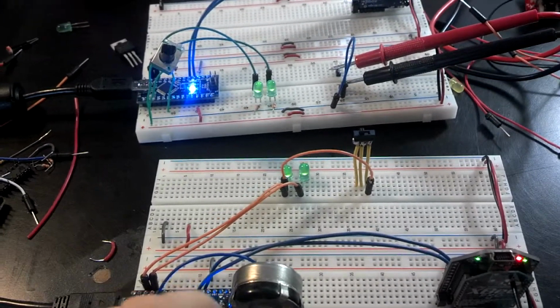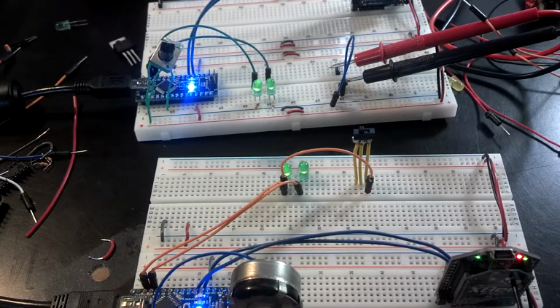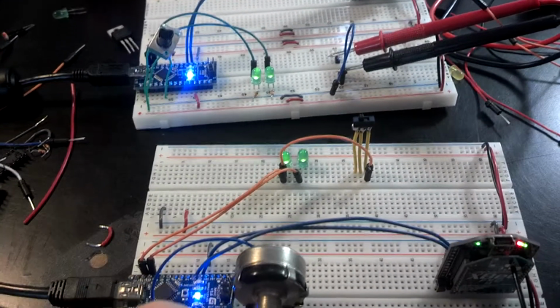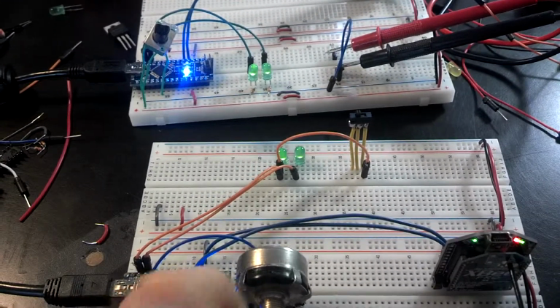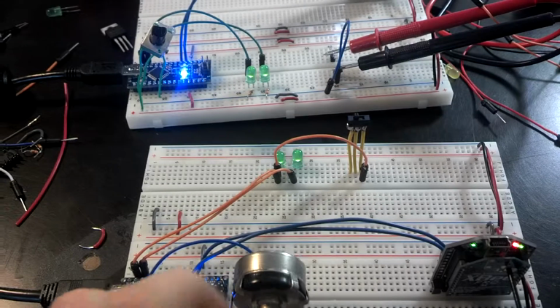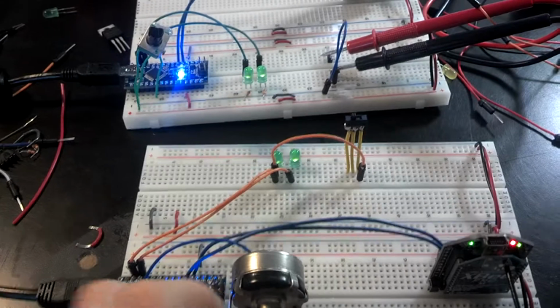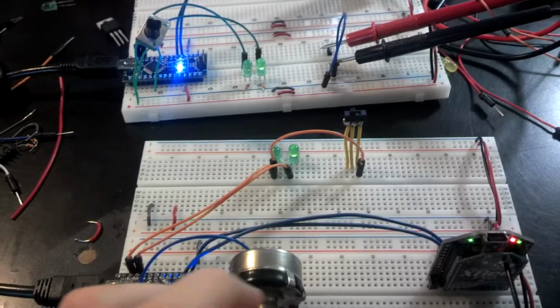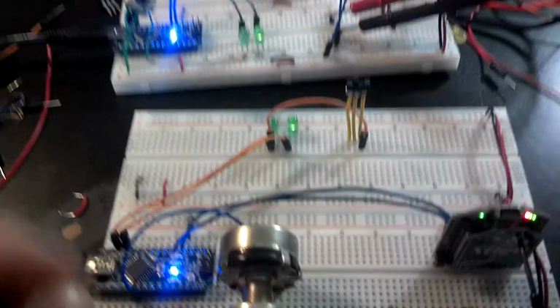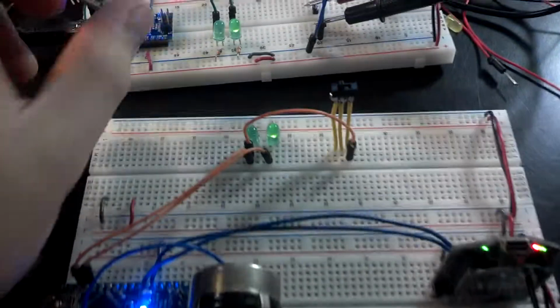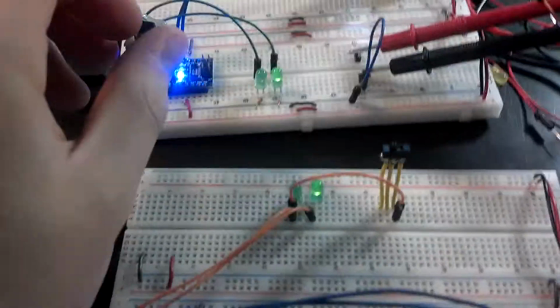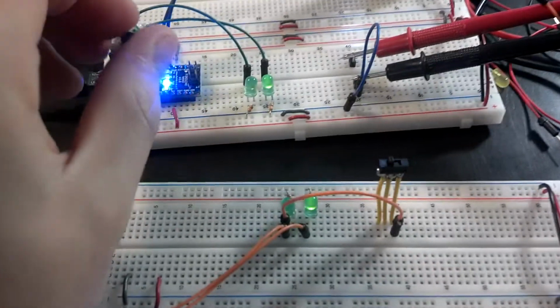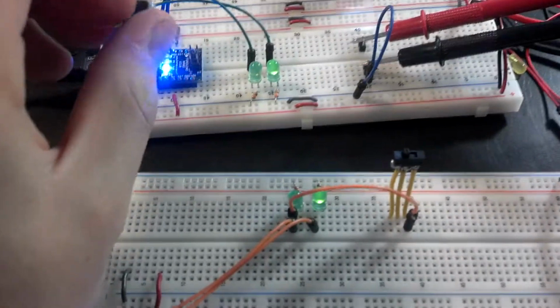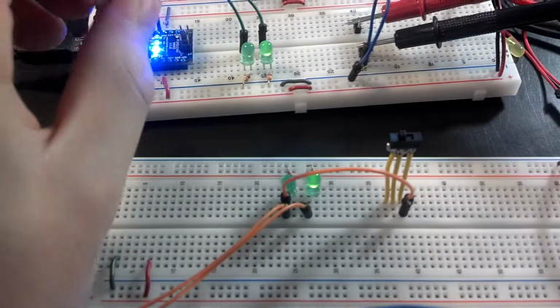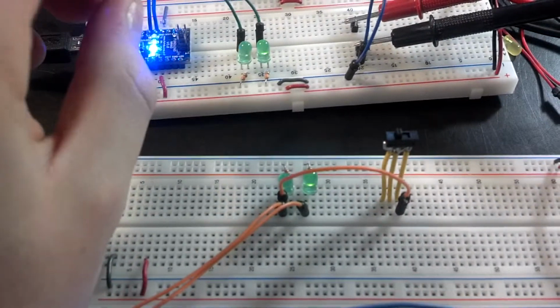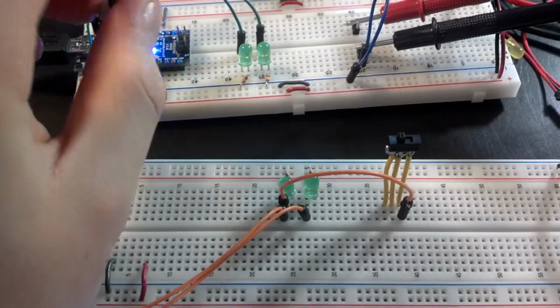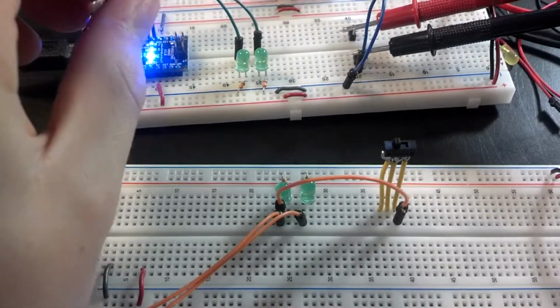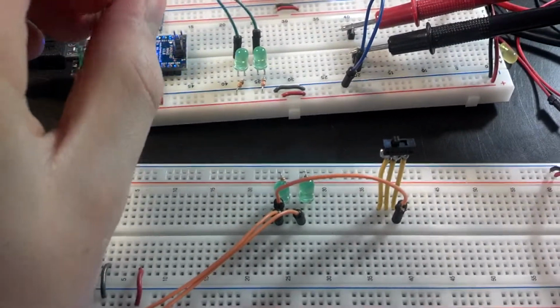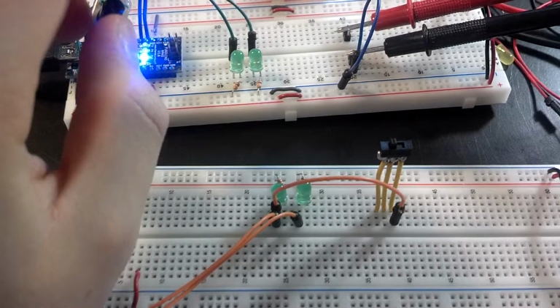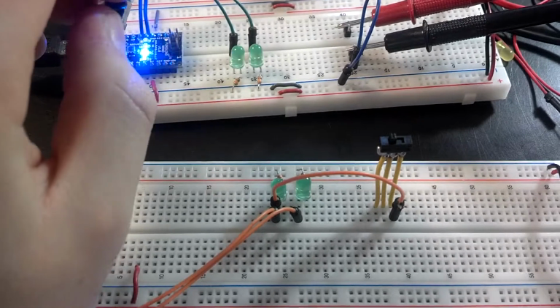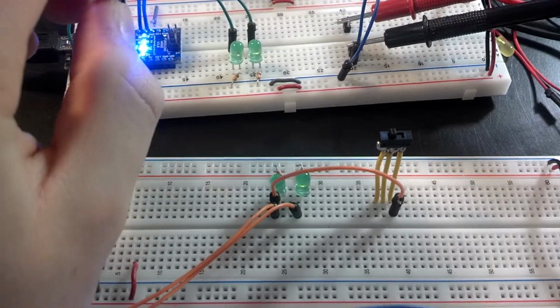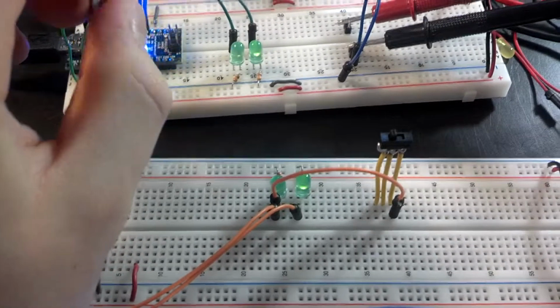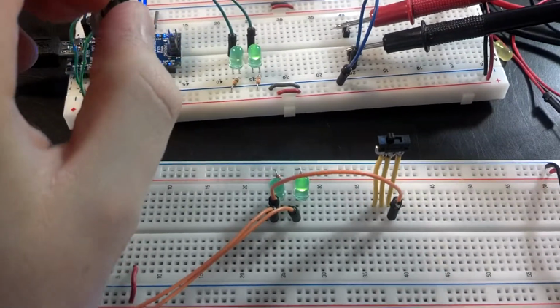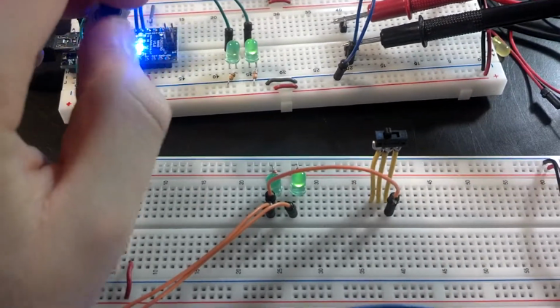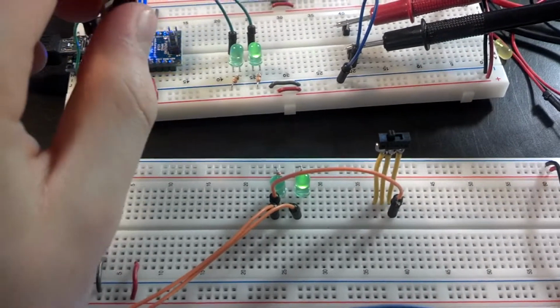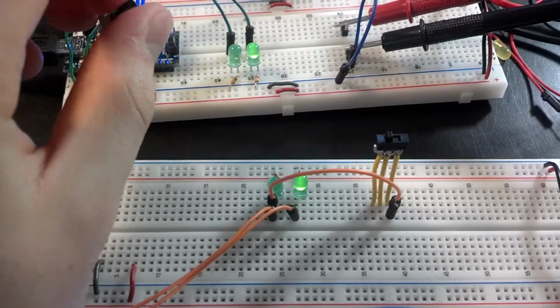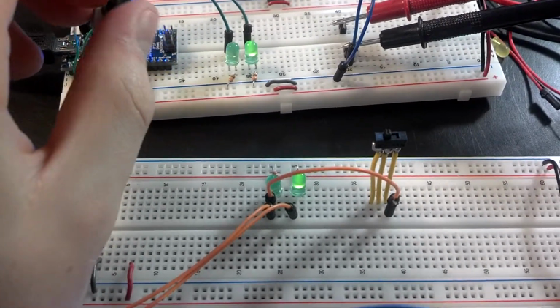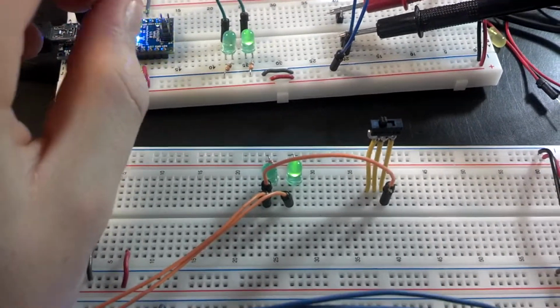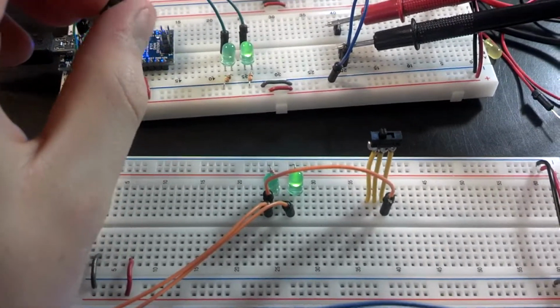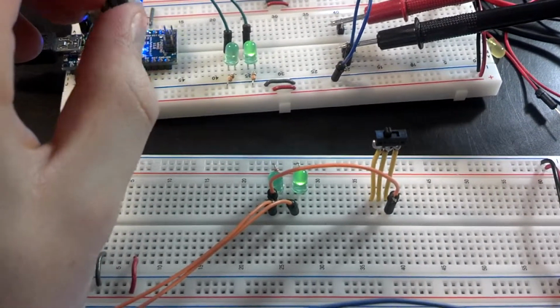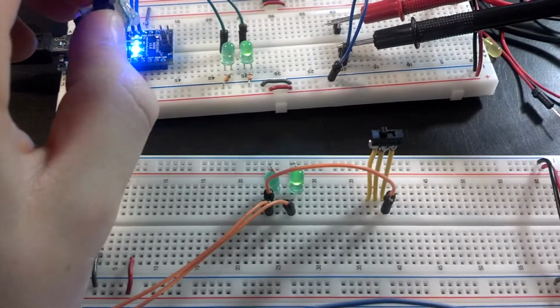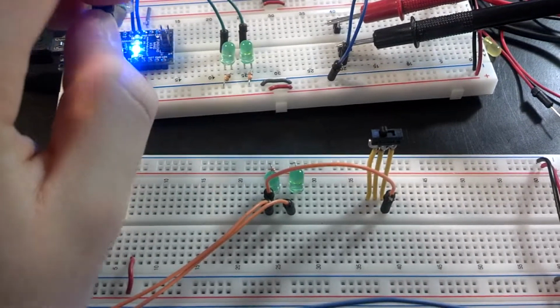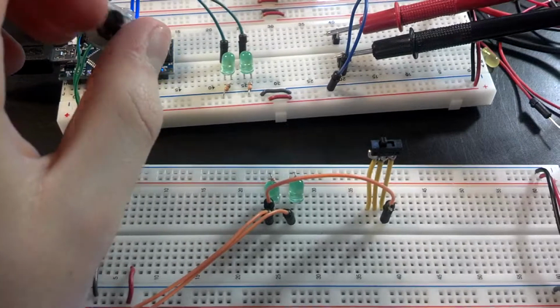That one — when I twist this, that goes up on both sides with very little latency, which I'm pretty proud of. And same with this. And these are both running the same program, which is really, really cool.